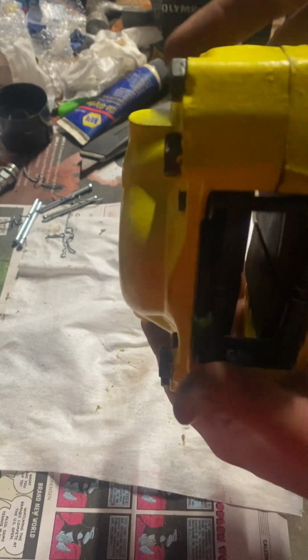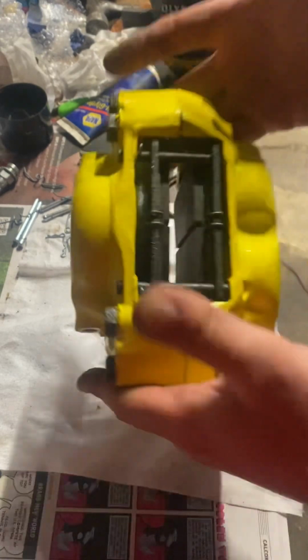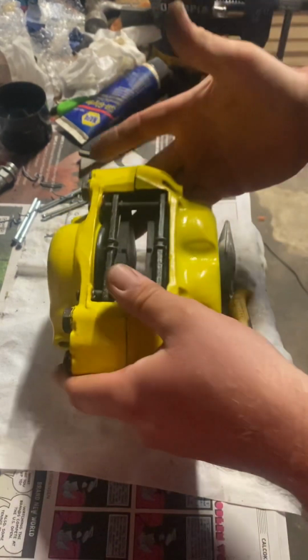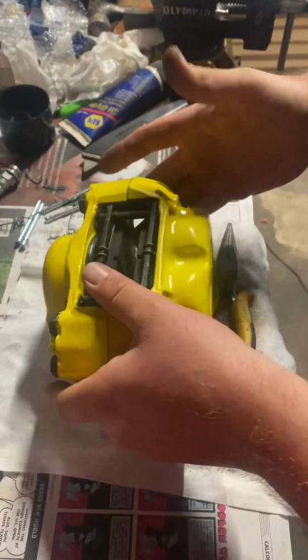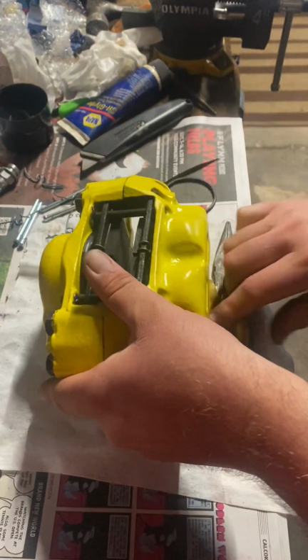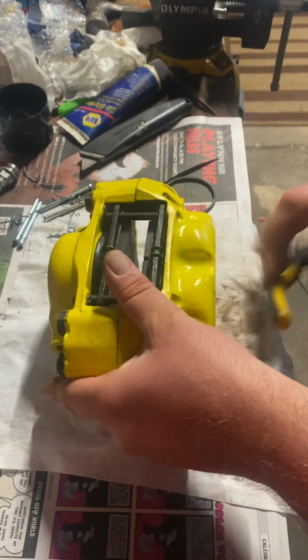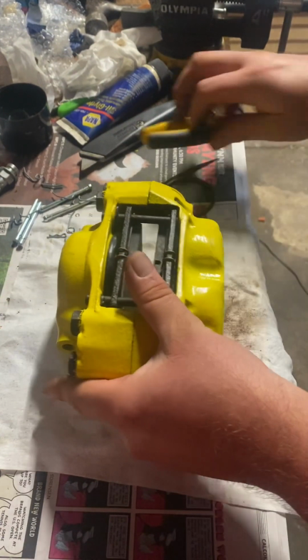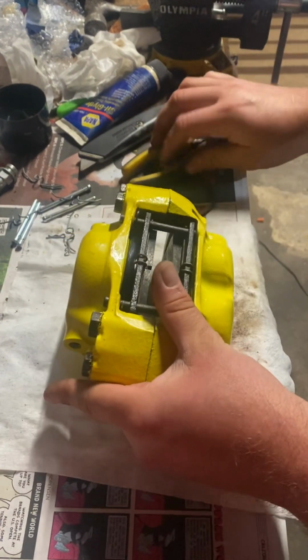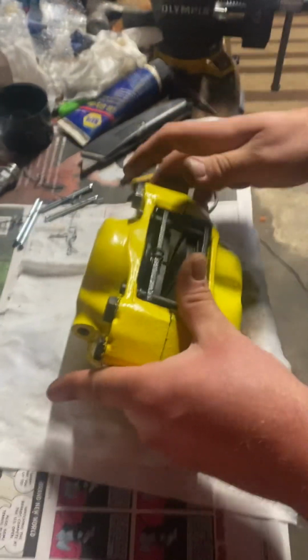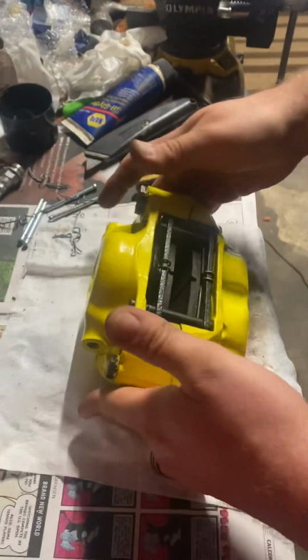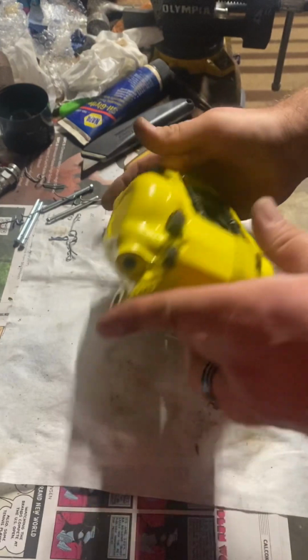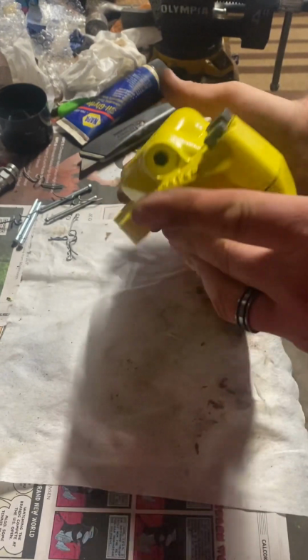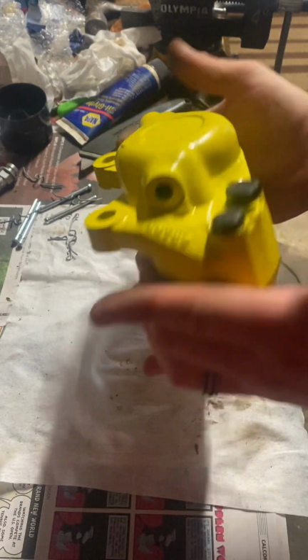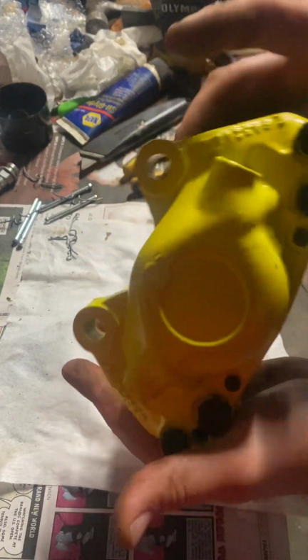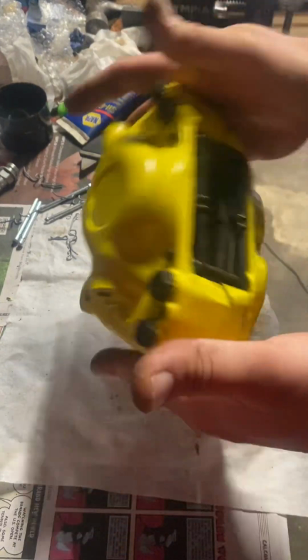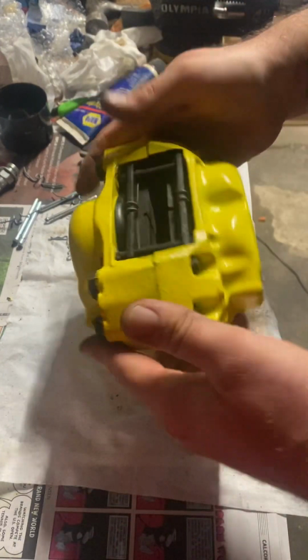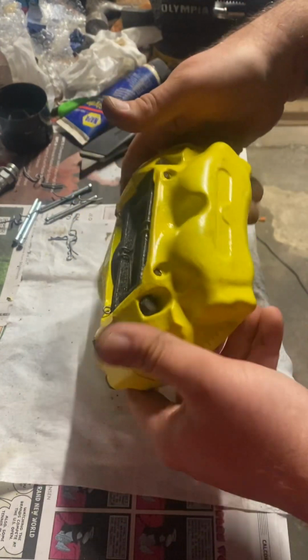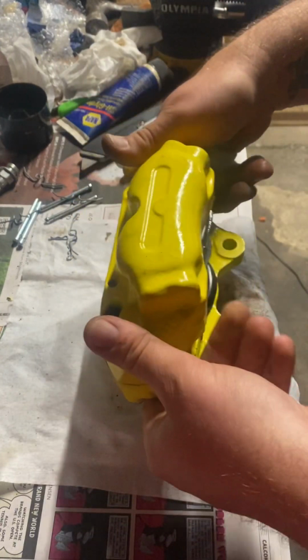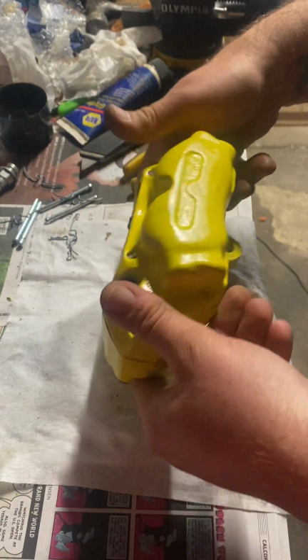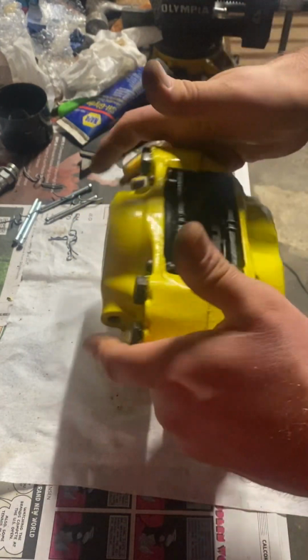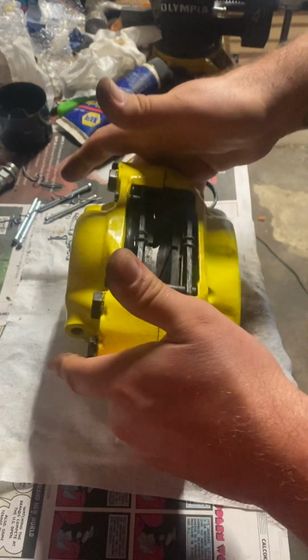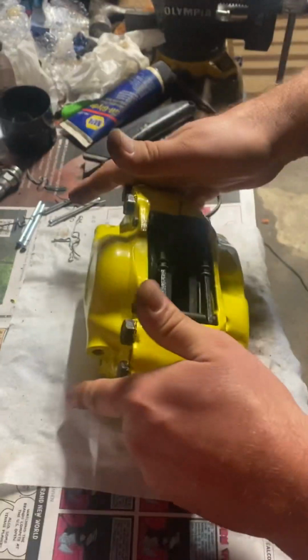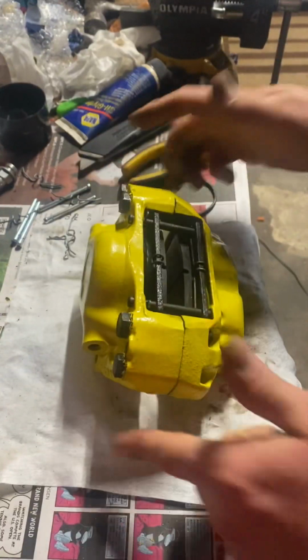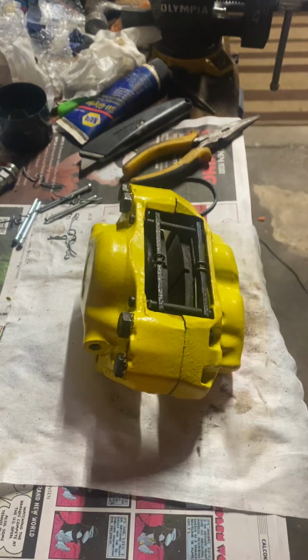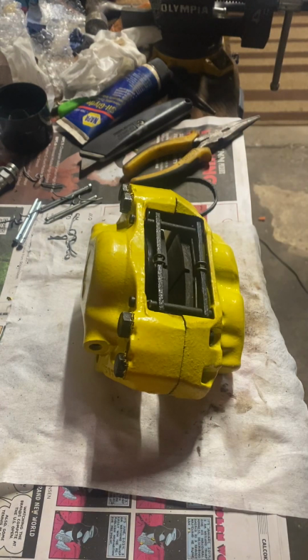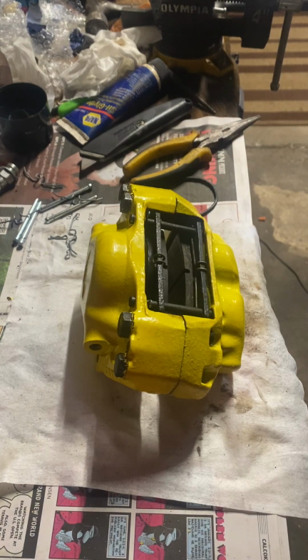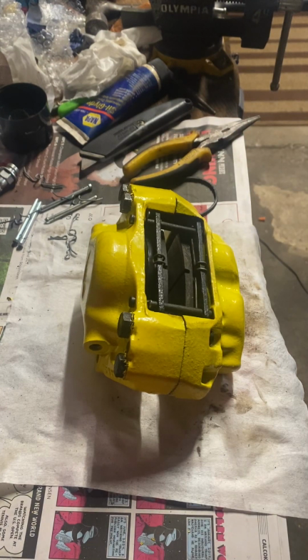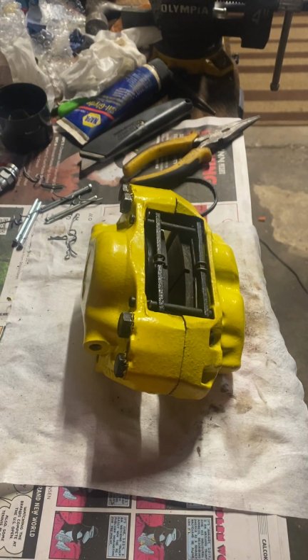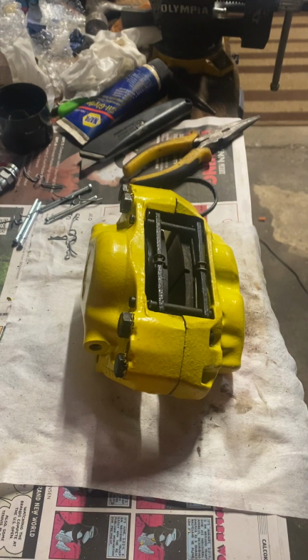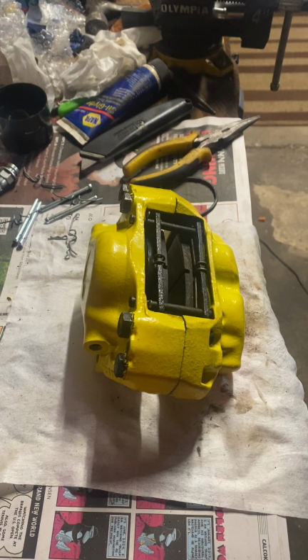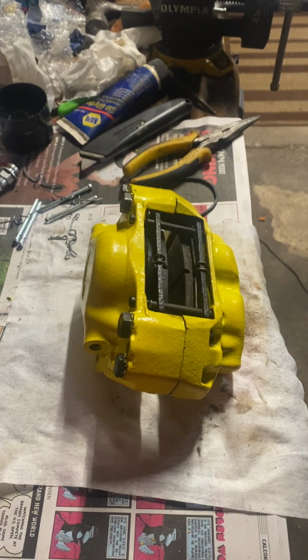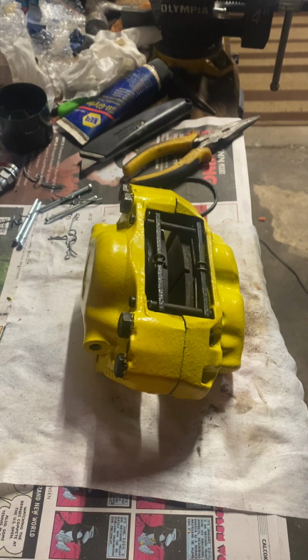There we have a loaded caliper of the Girling style — all set, ready to go on to the Amazon and make her stop again. All right, have a good one.